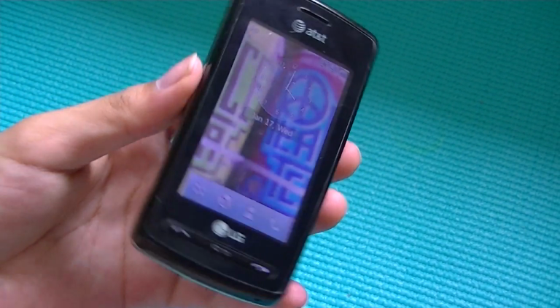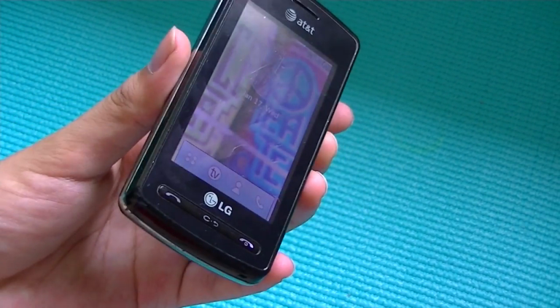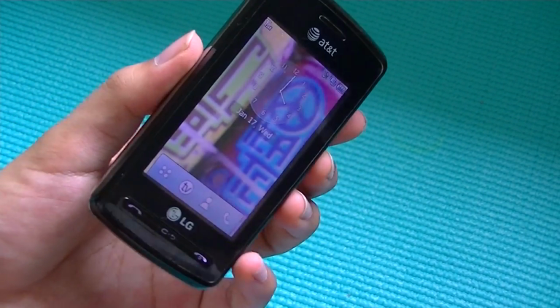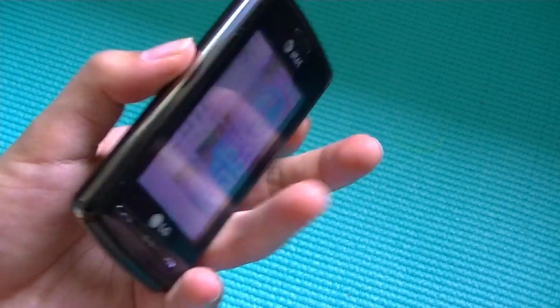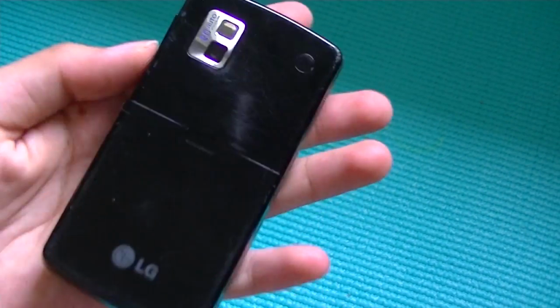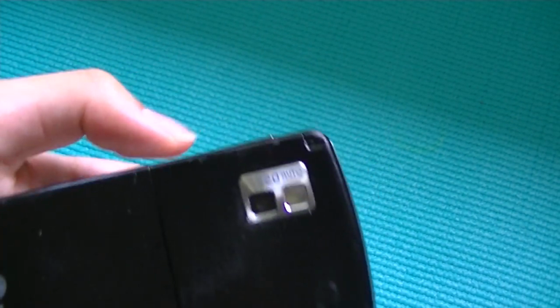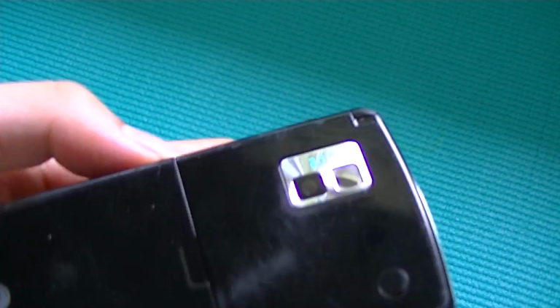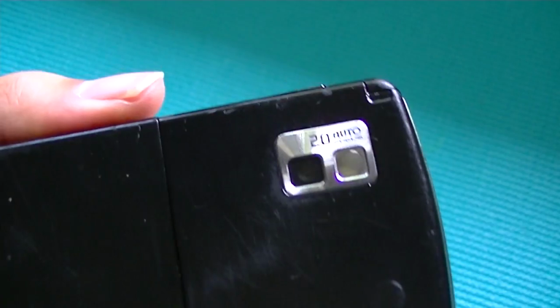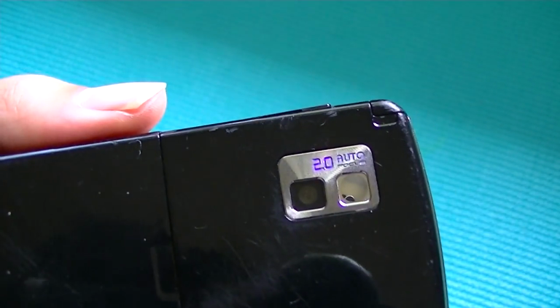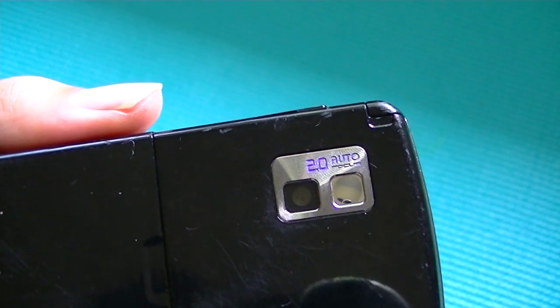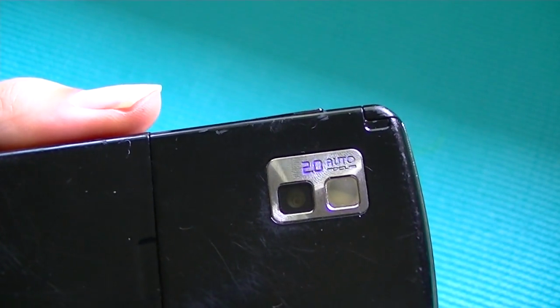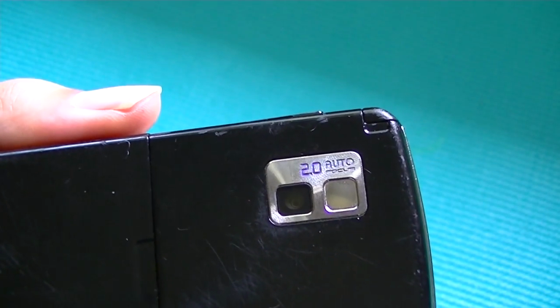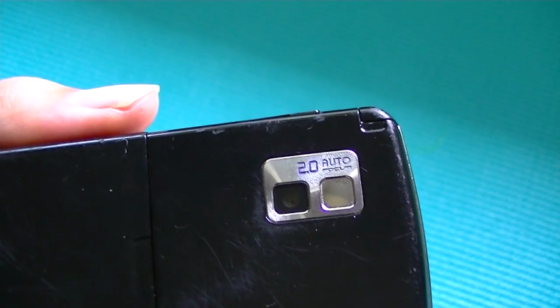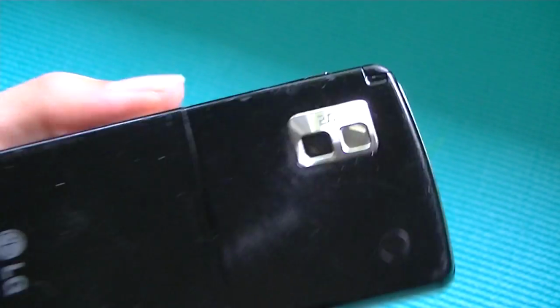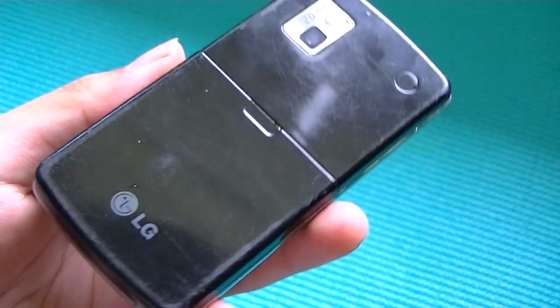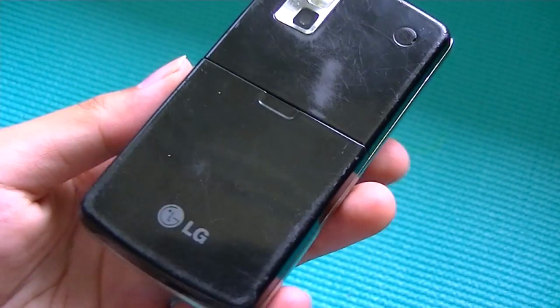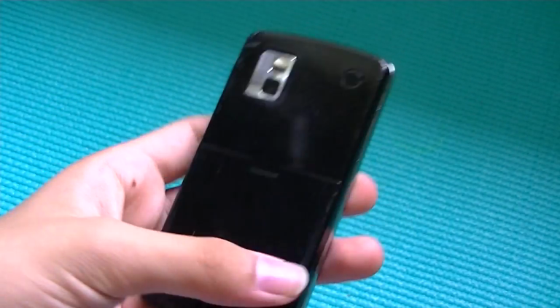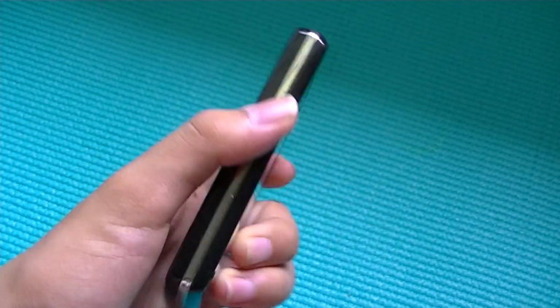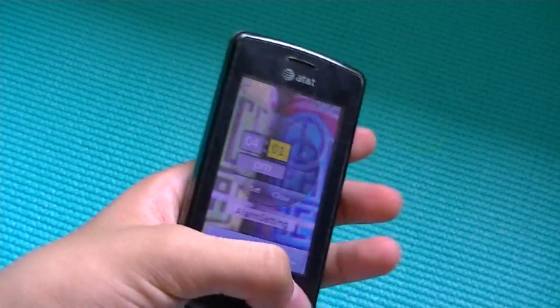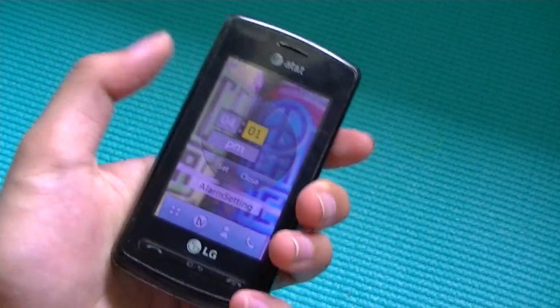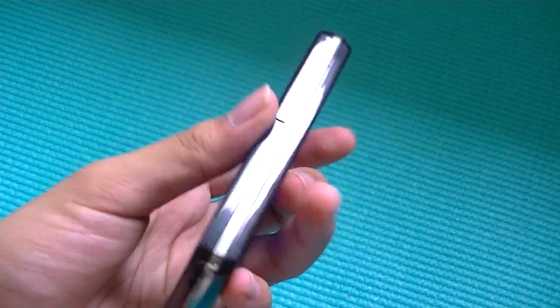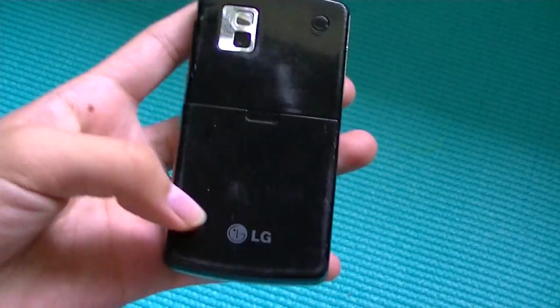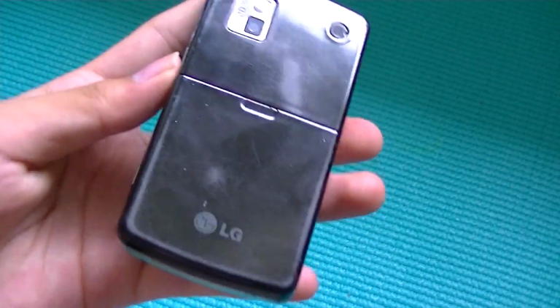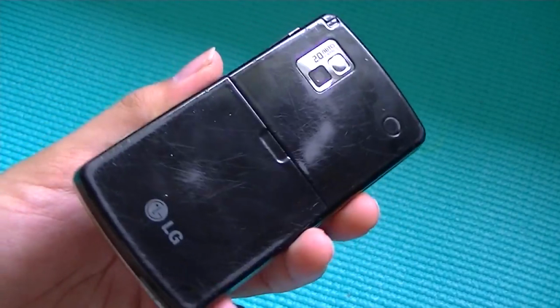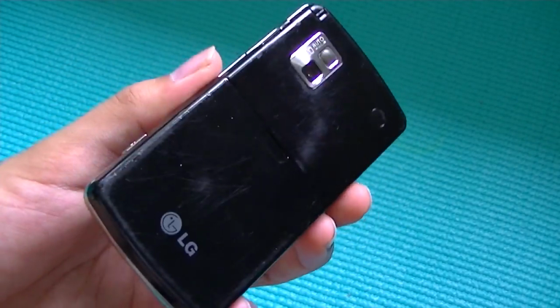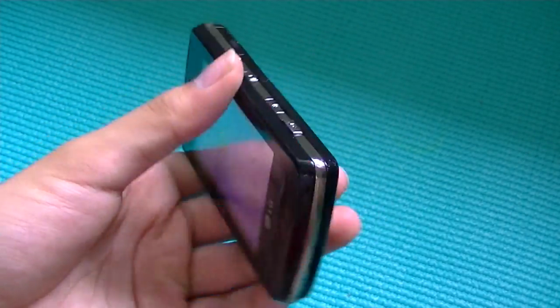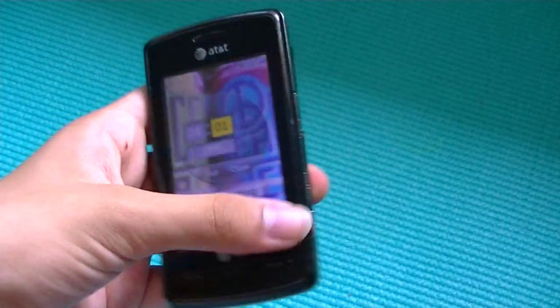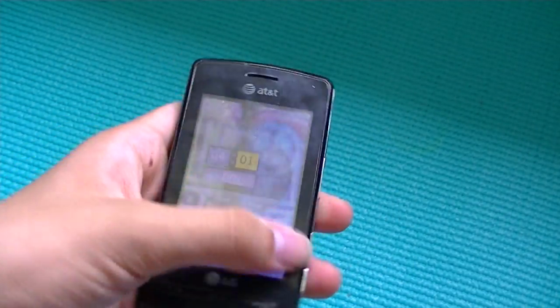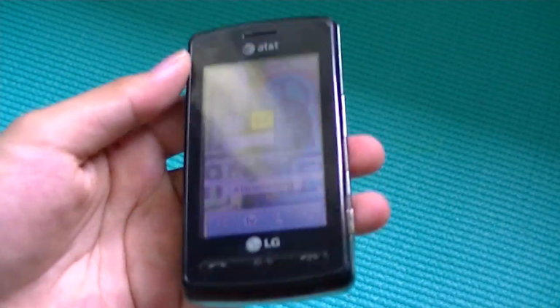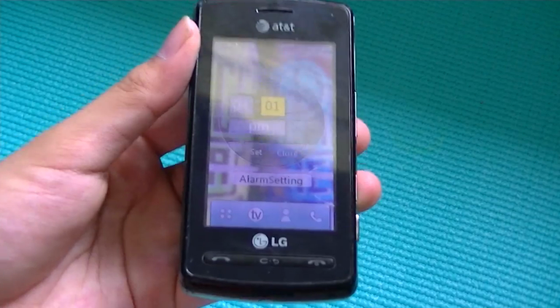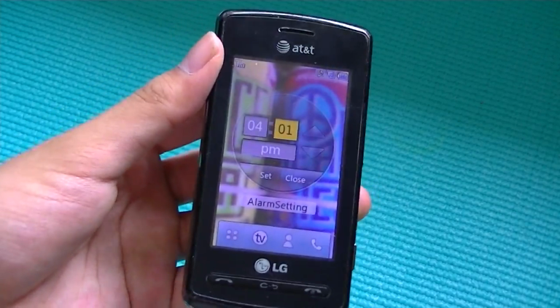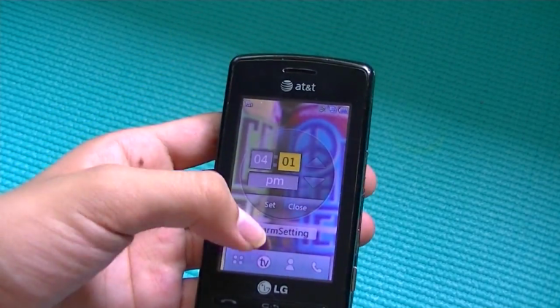Otherwise, the LG View is a very basic phone. On the back, we have access to a 2.0-megapixel autofocus camera with a self-portrait mirror and no LED flash. This phone is an absolute fingerprint magnet and scratch magnet, so it's going to show a lot of wear and tear and dirt and grit after you start using it for a while.